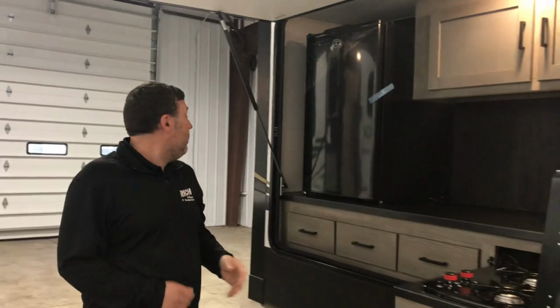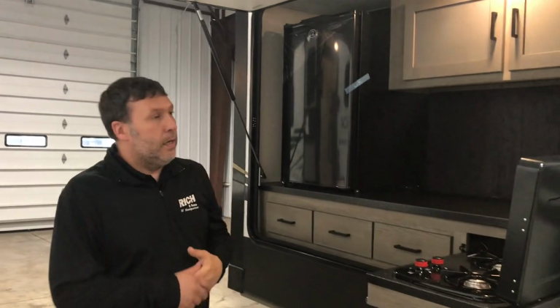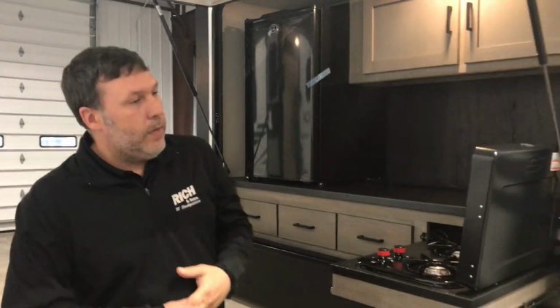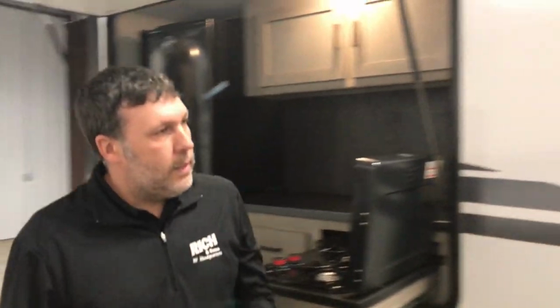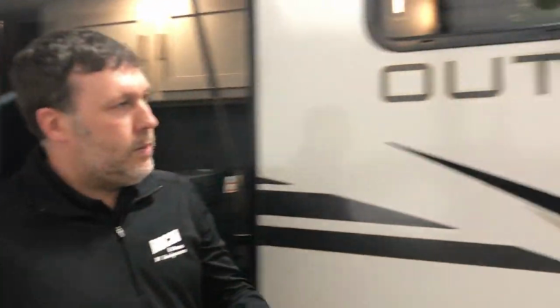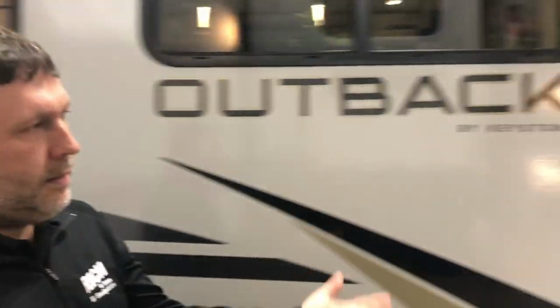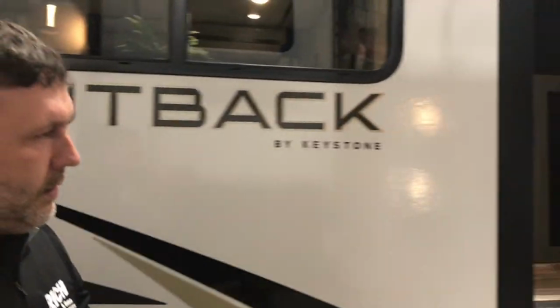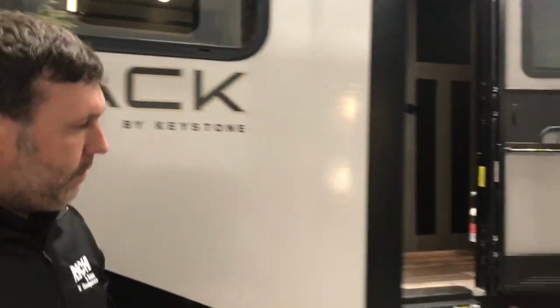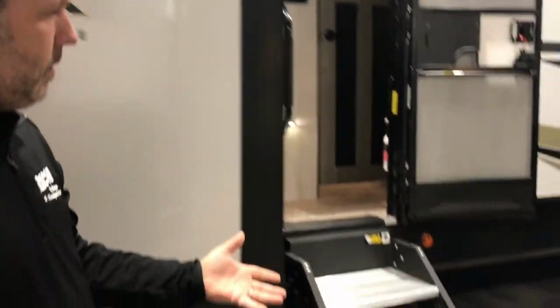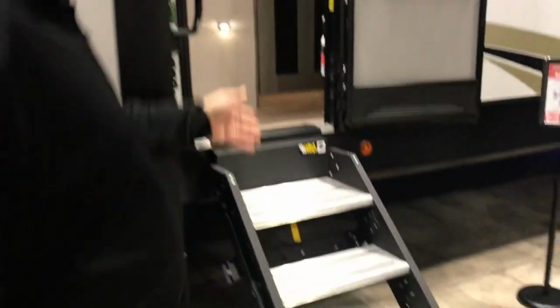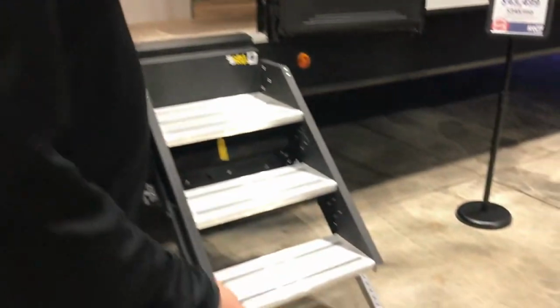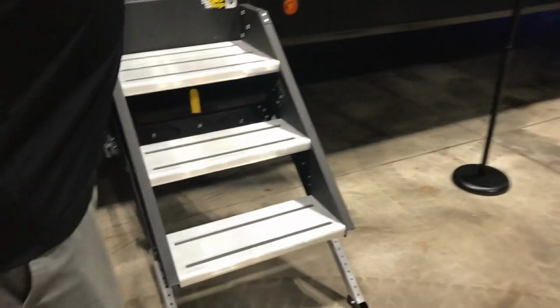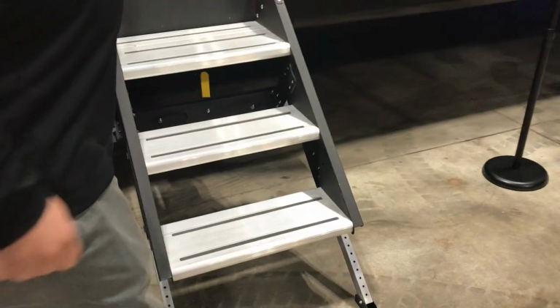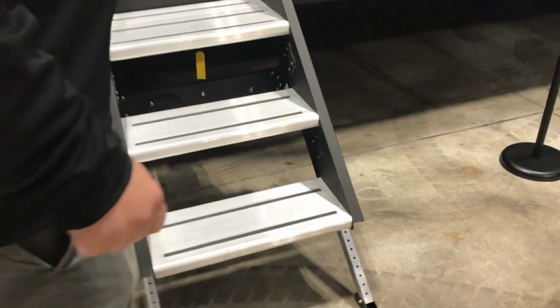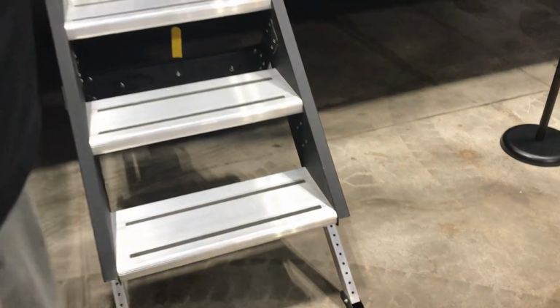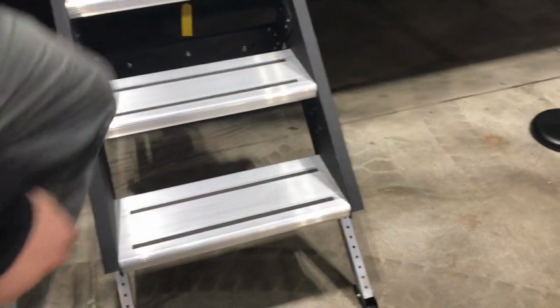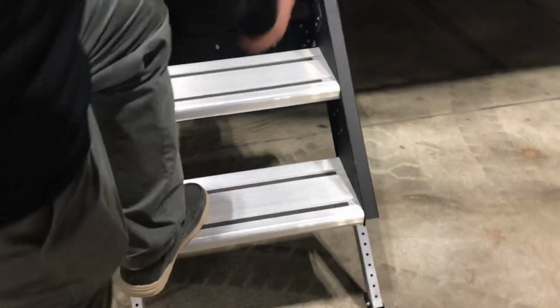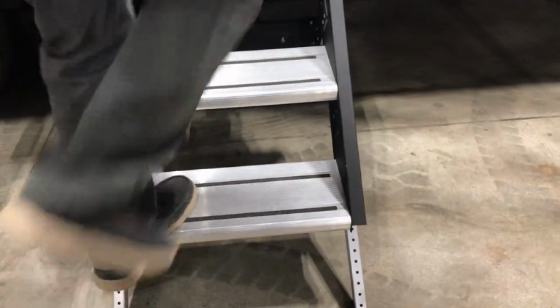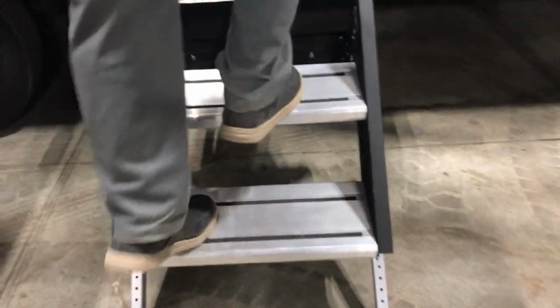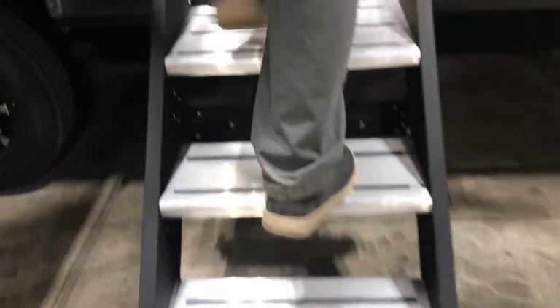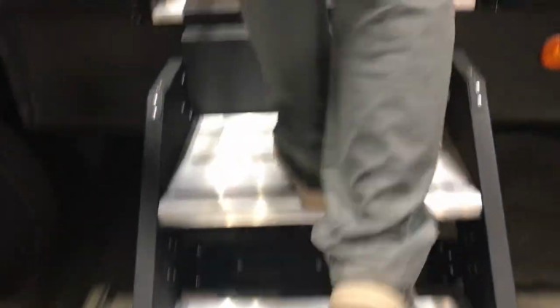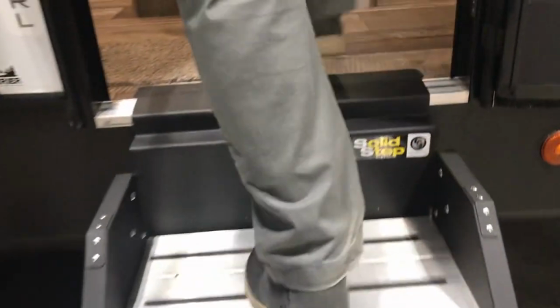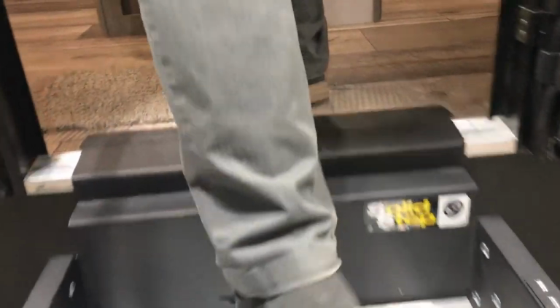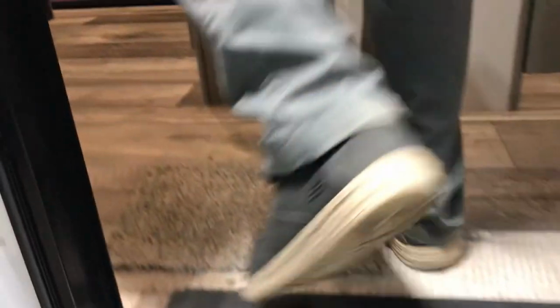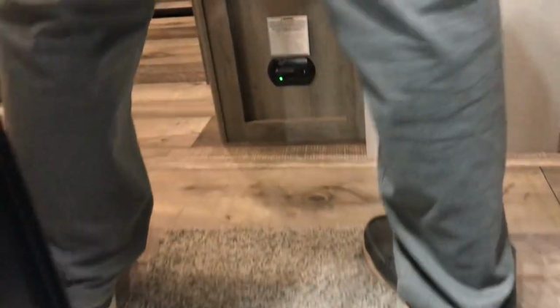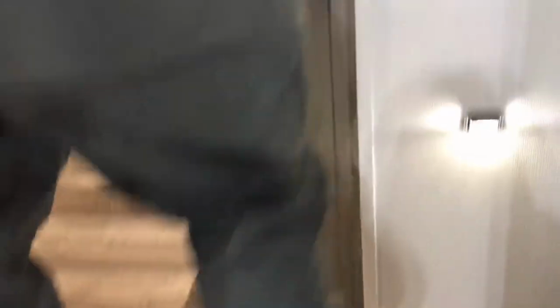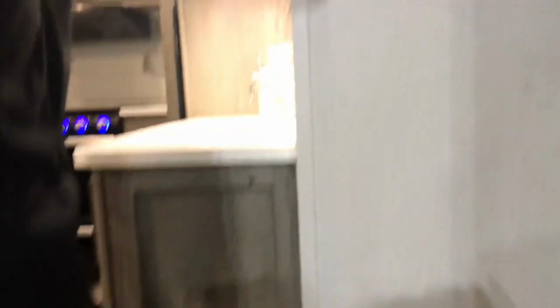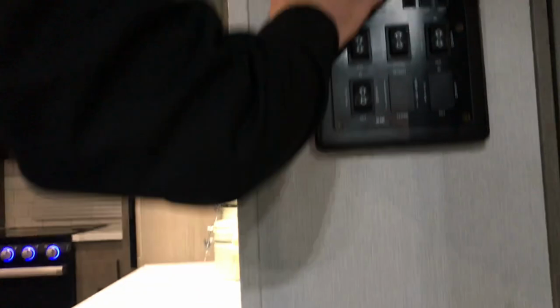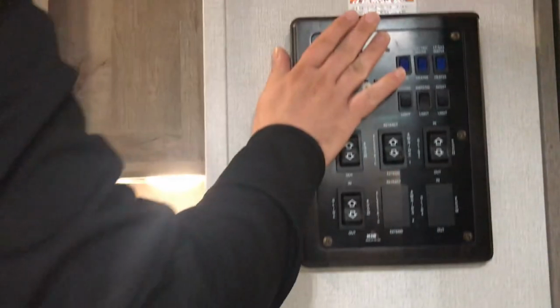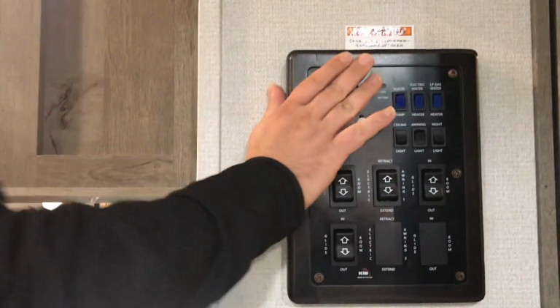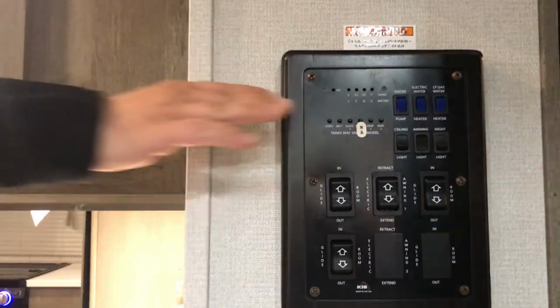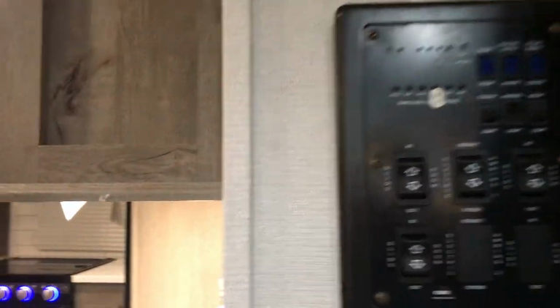We are going to go this way. You got the solid steps, of course, nice big grab handle. And as you walk up in here, the control panel is conveniently located right outside the door.